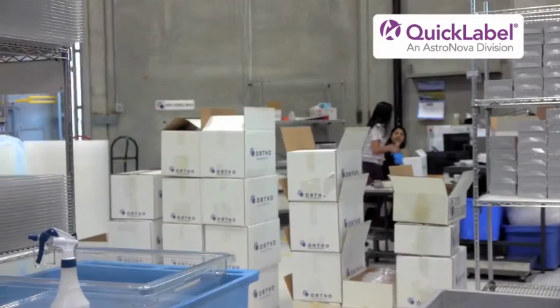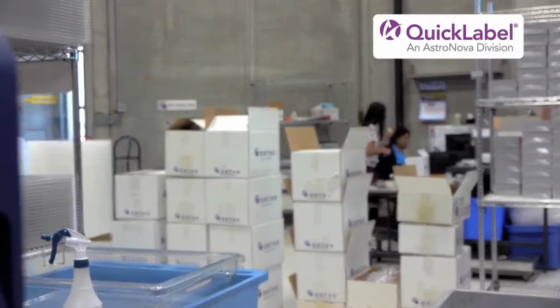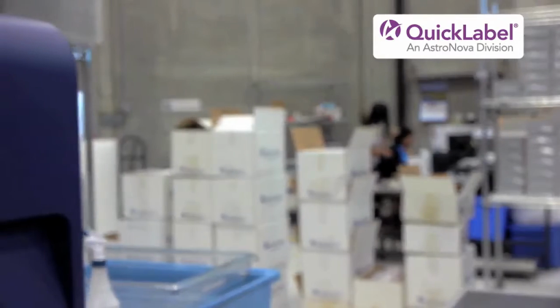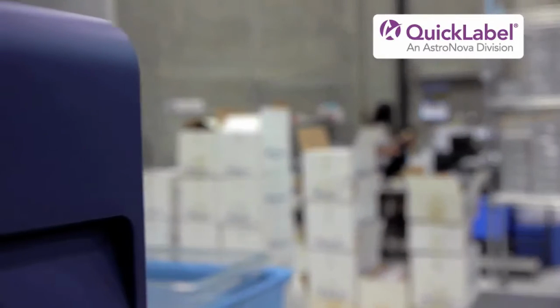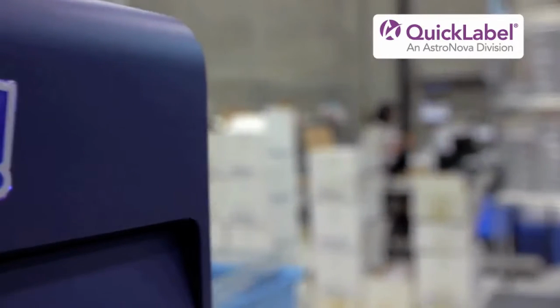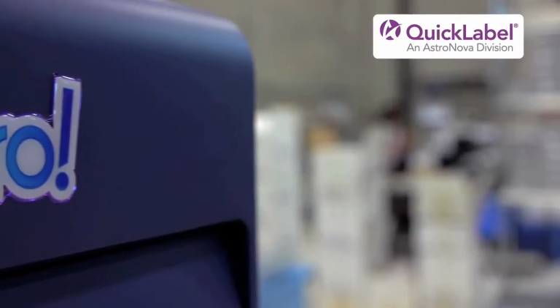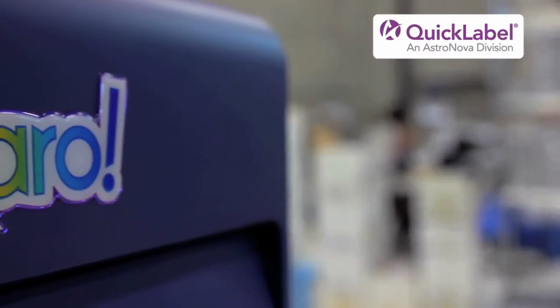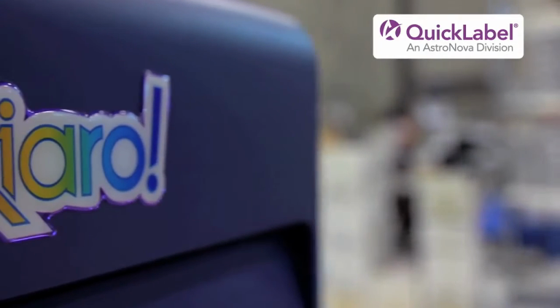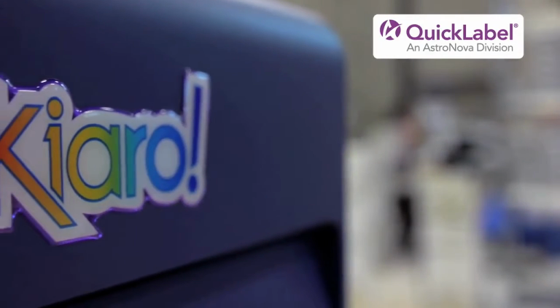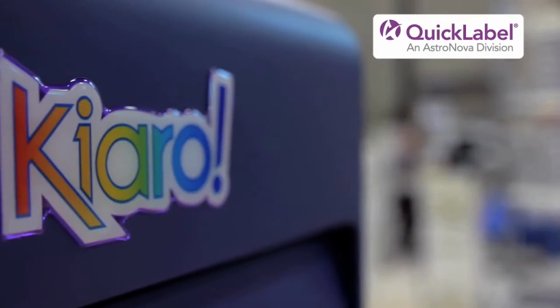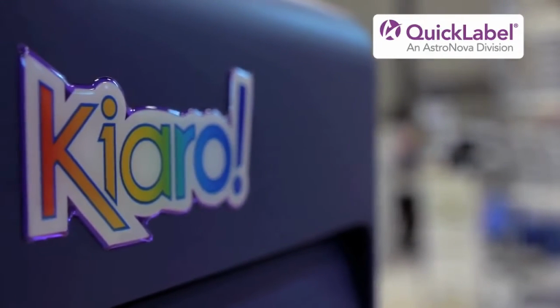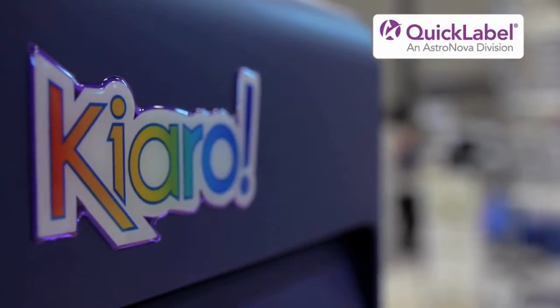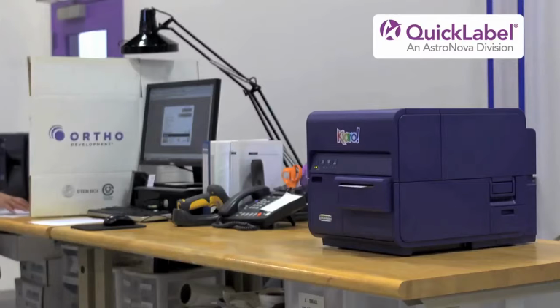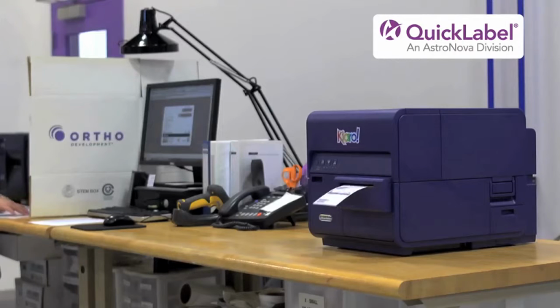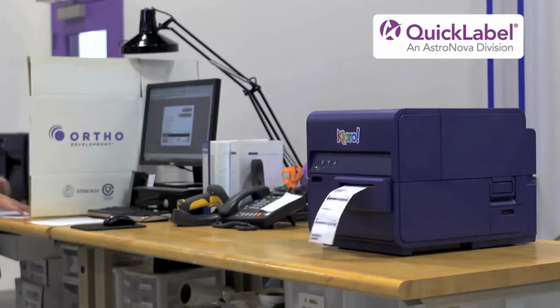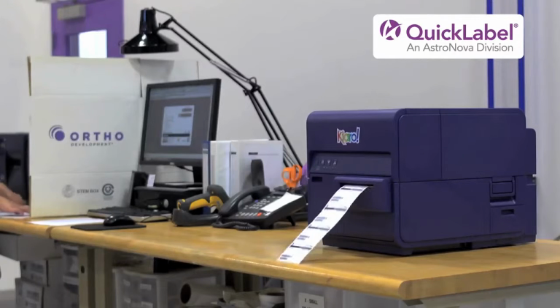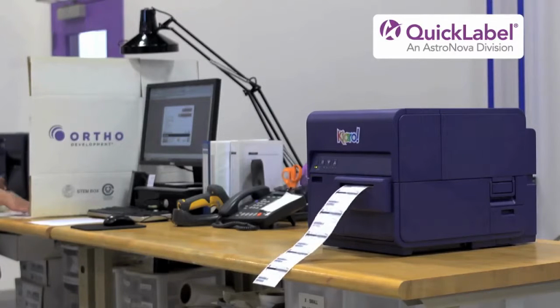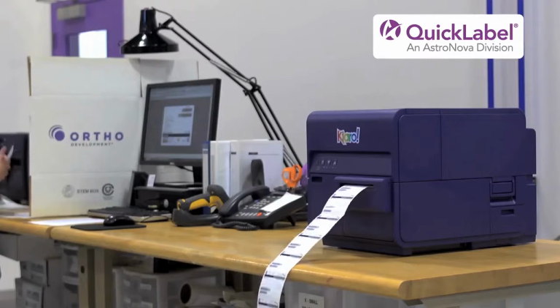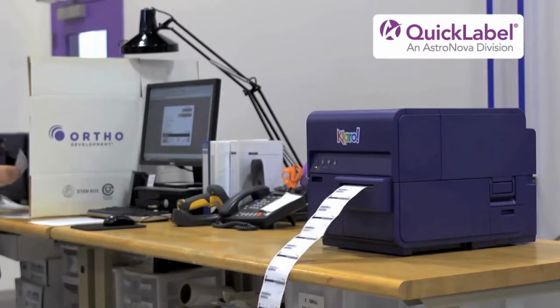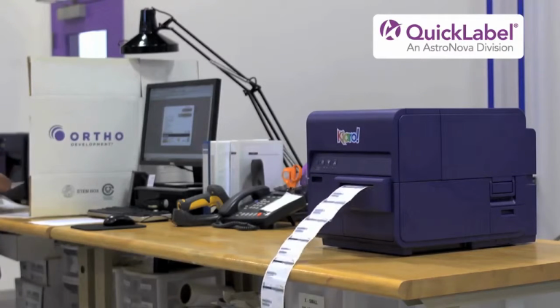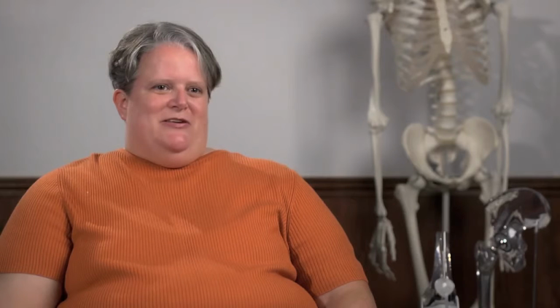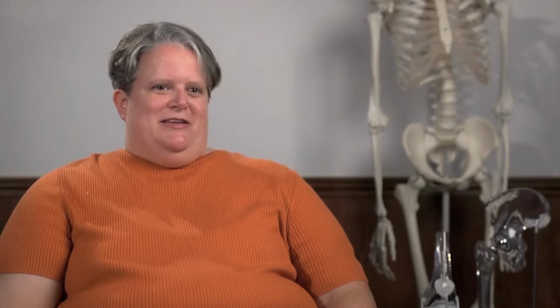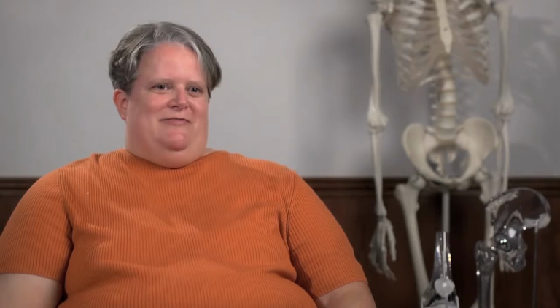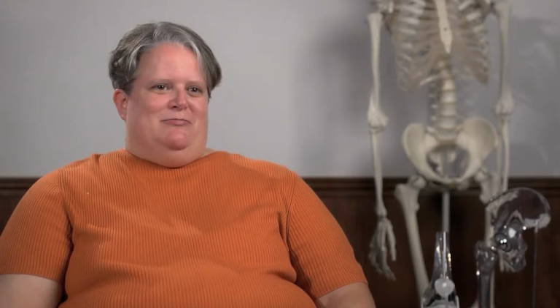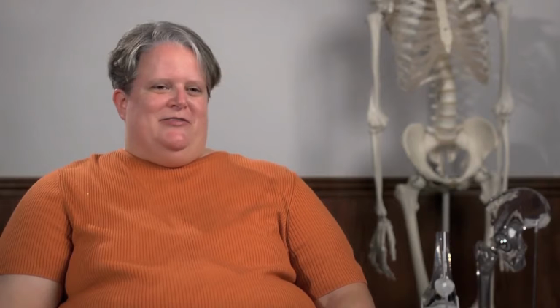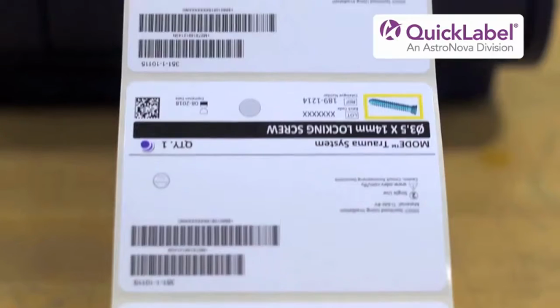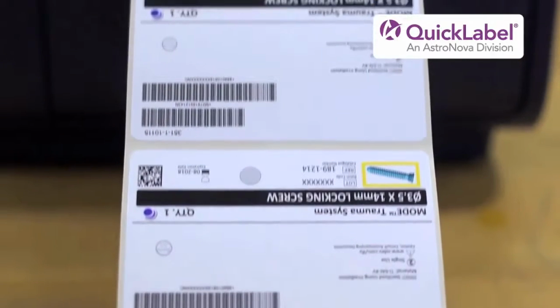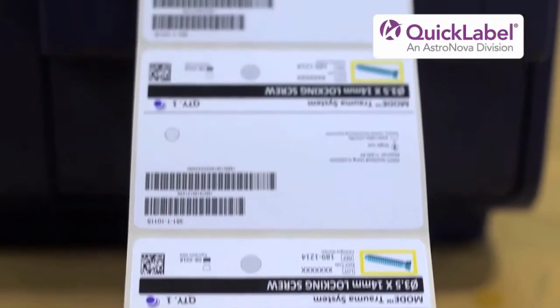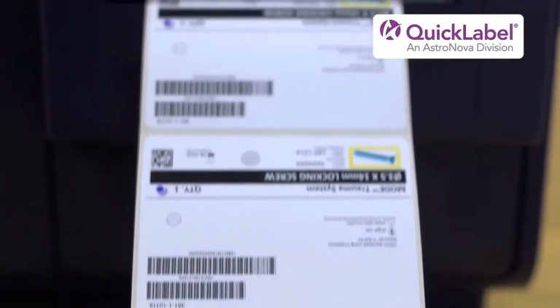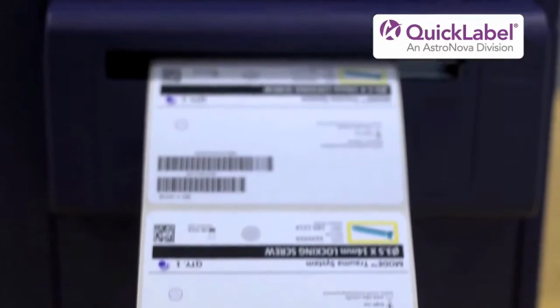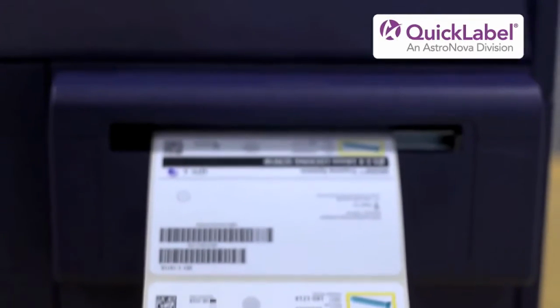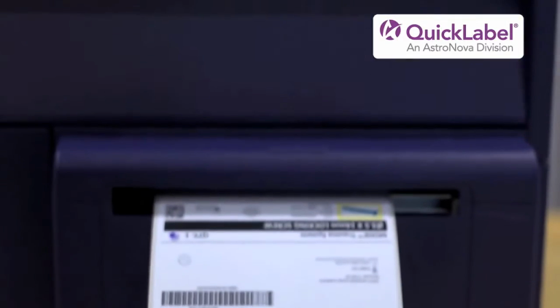After having these difficulties, they were hesitant to believe that Chiaro could be any better. We took on the Chiaro label printer and we had a trial period with it, and we found that it printed our labels perfectly and so we kind of fell in love with it.